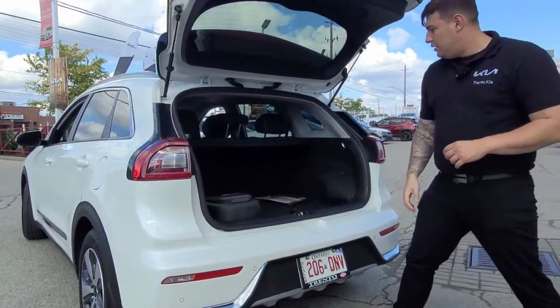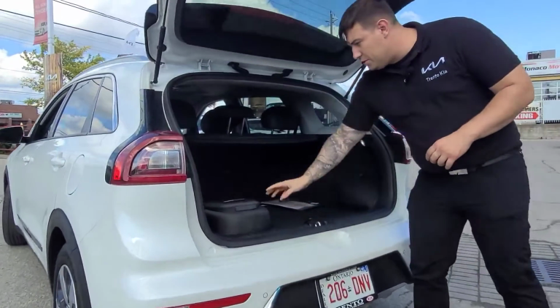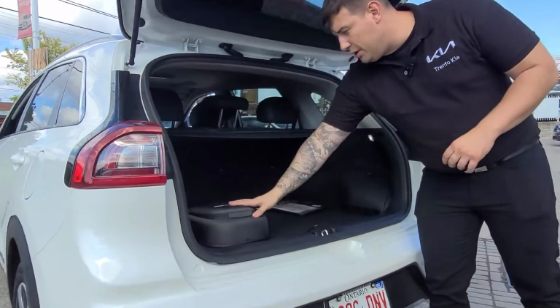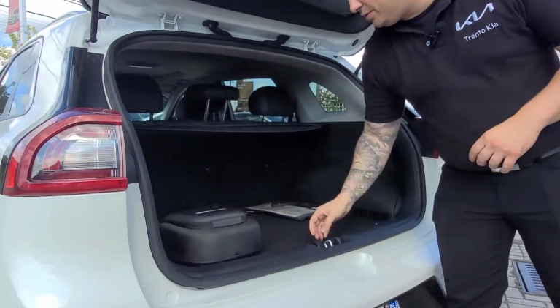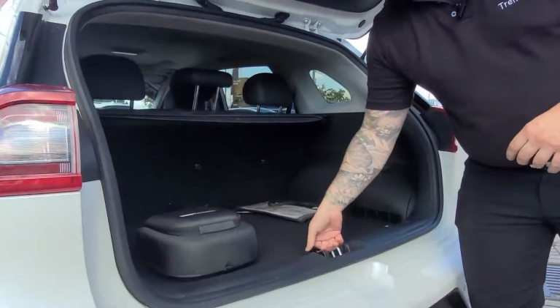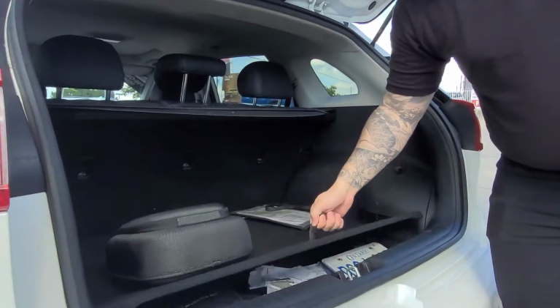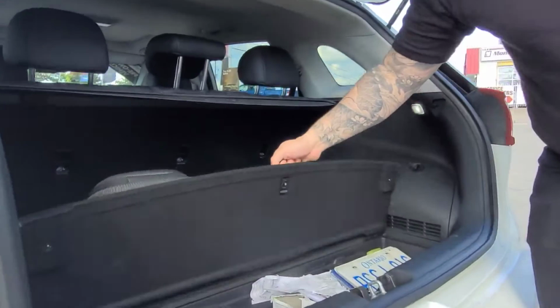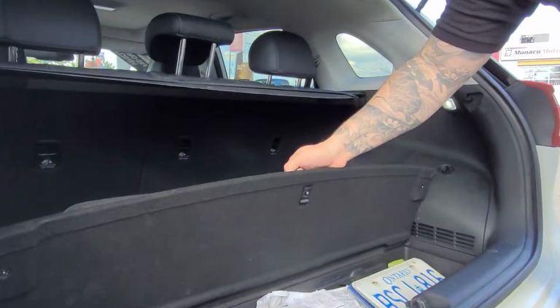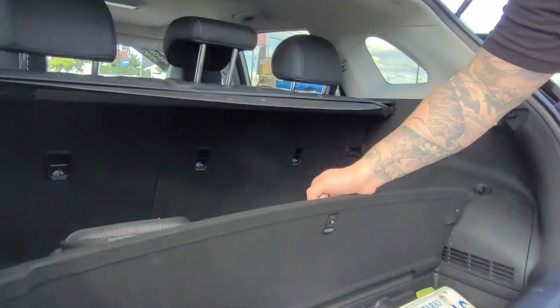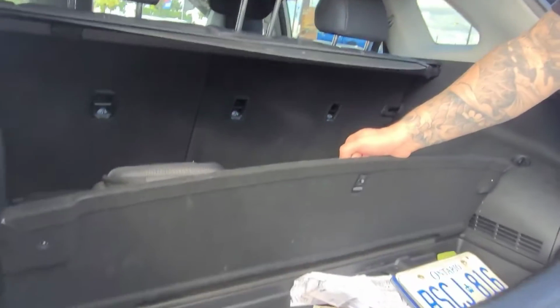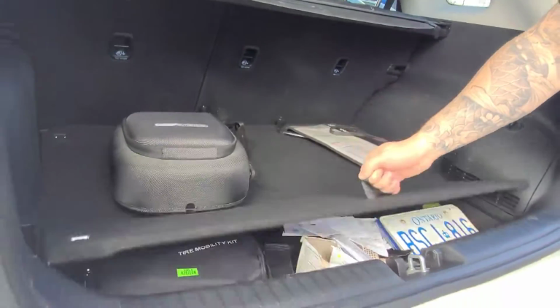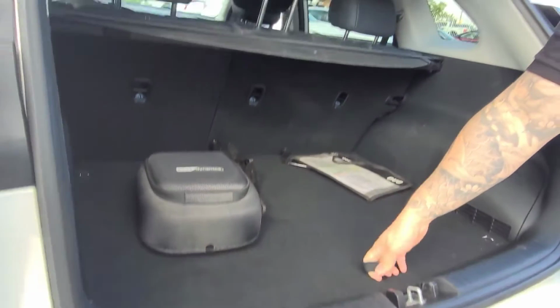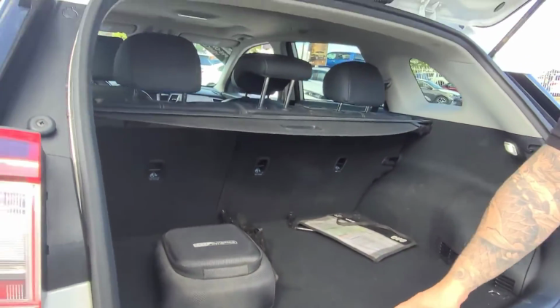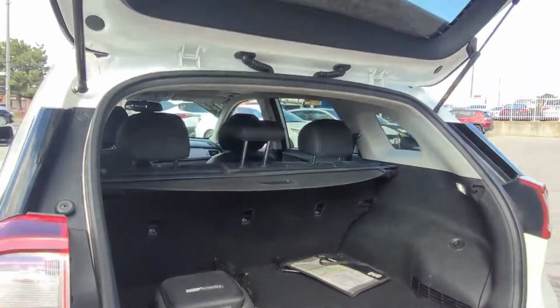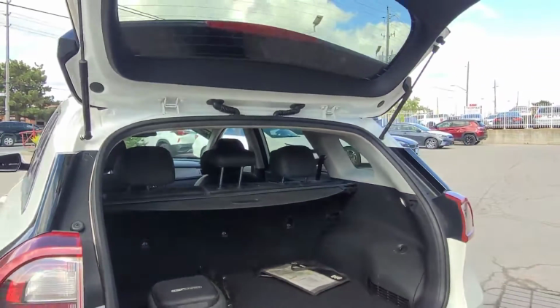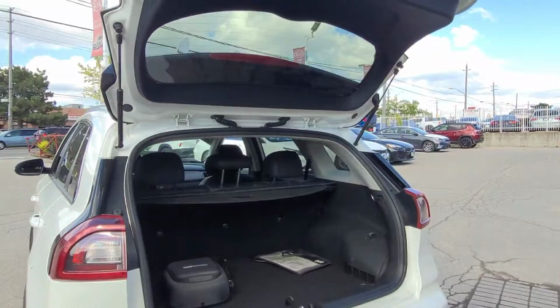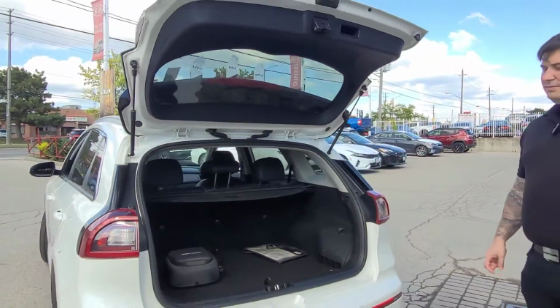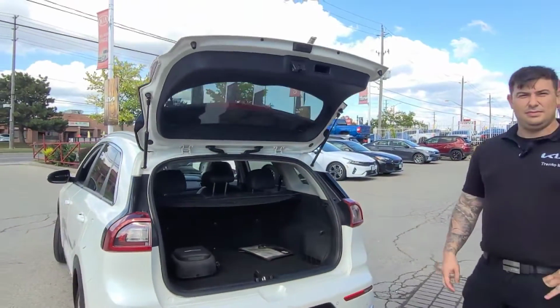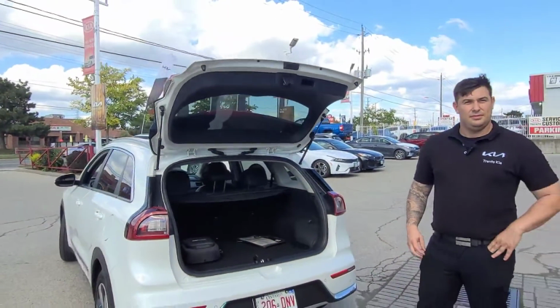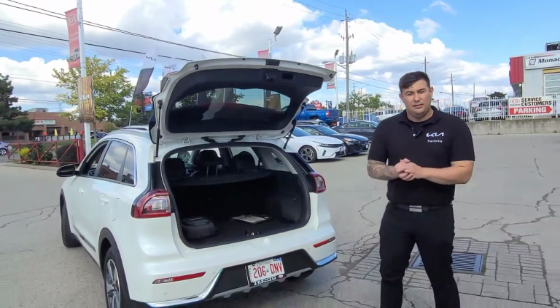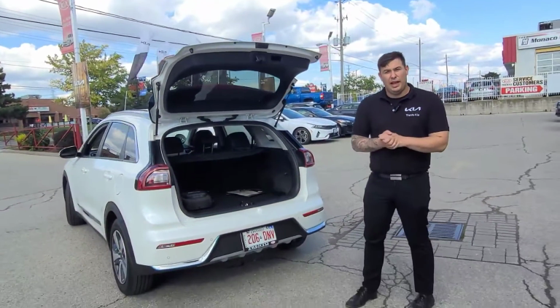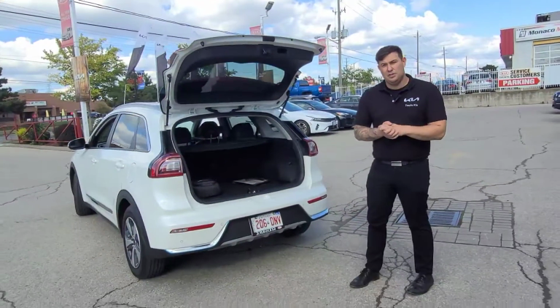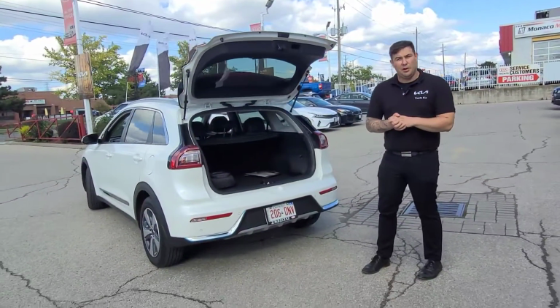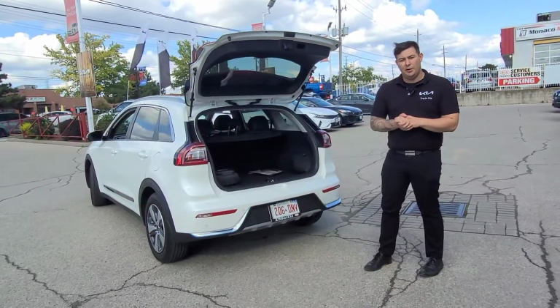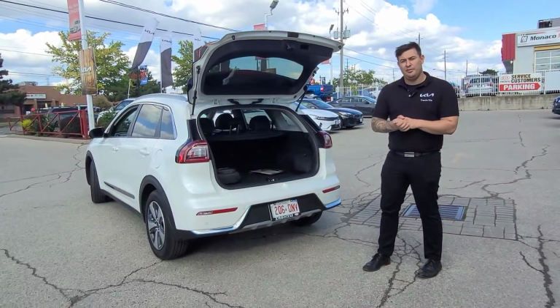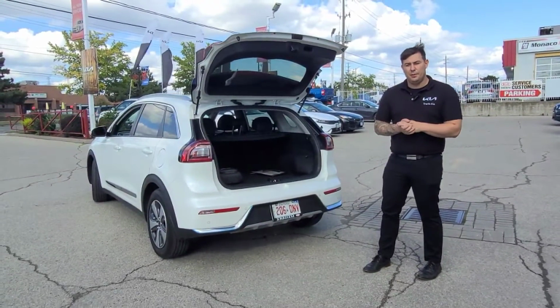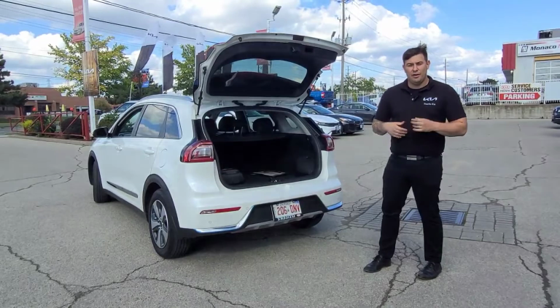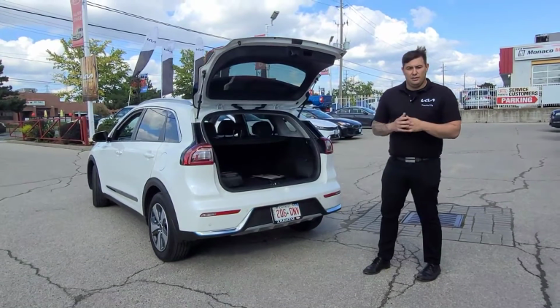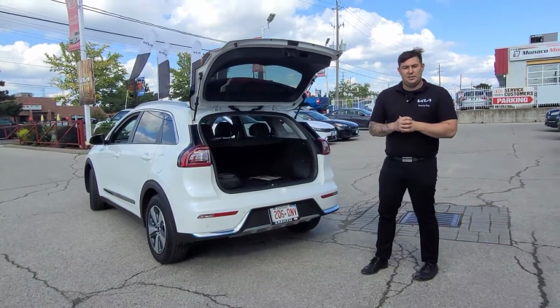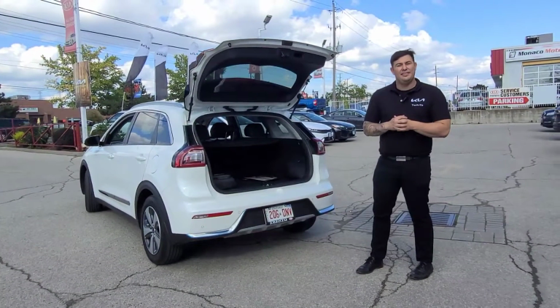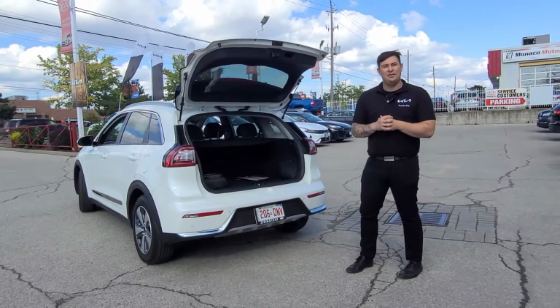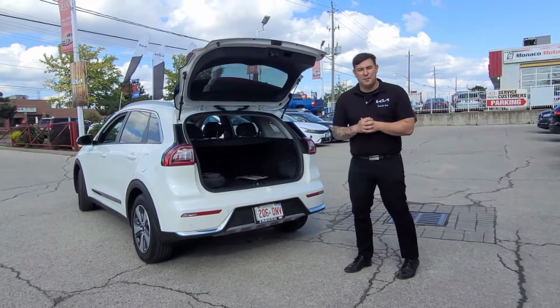This is your charging kit as well. If you have any questions or want to inquire about any type of vehicle that we have, message us today. Have yourselves a great one.